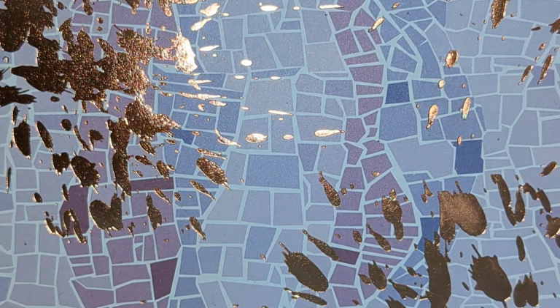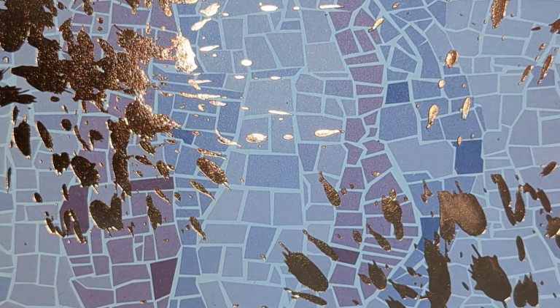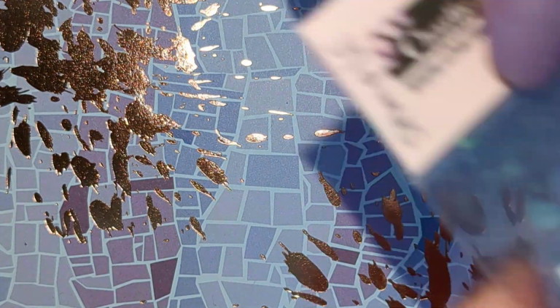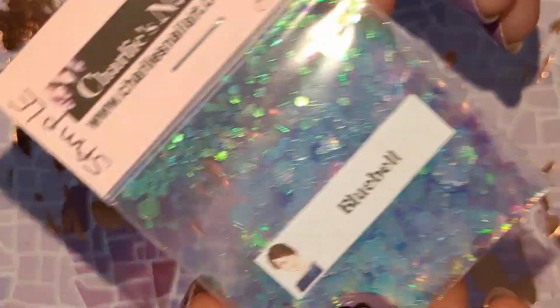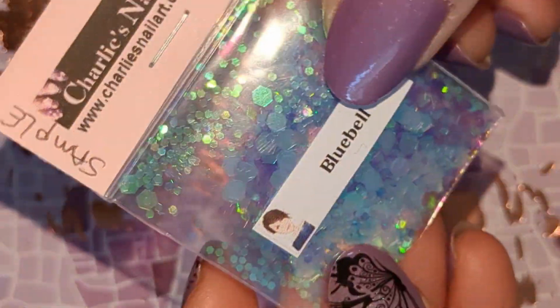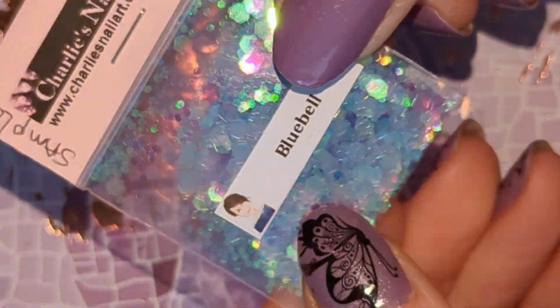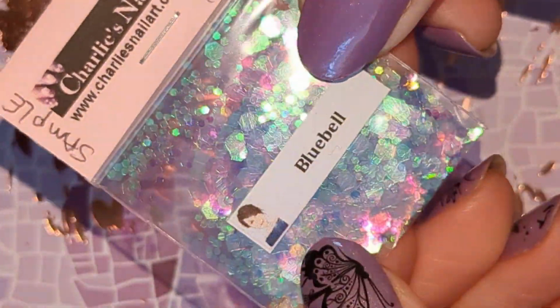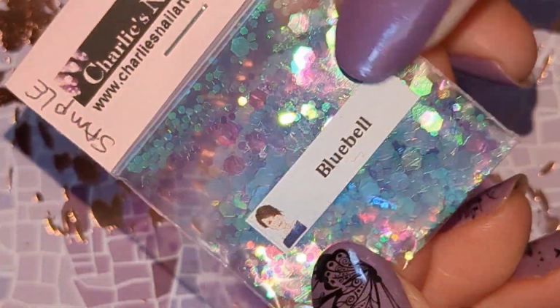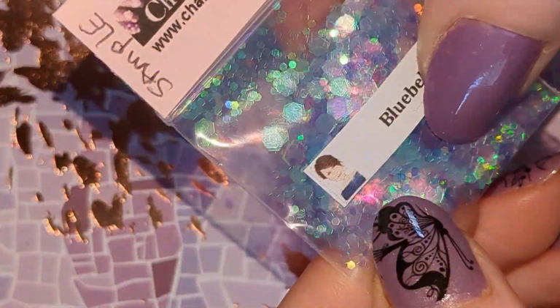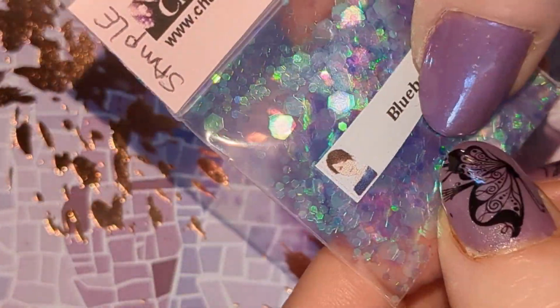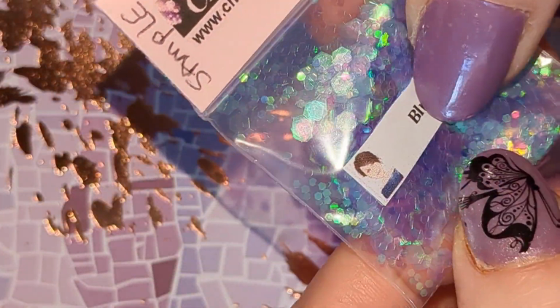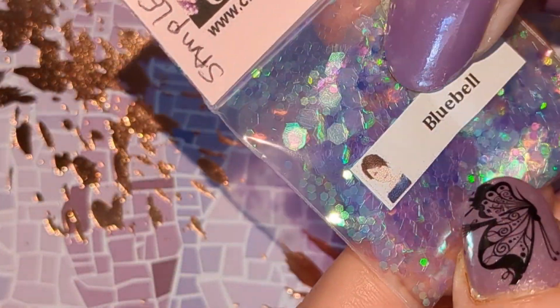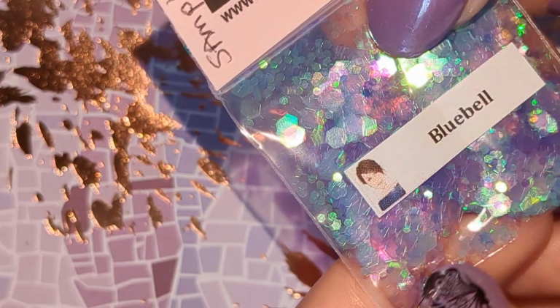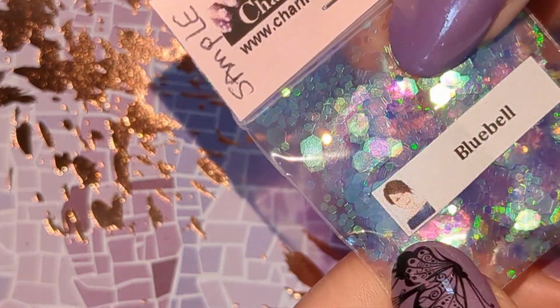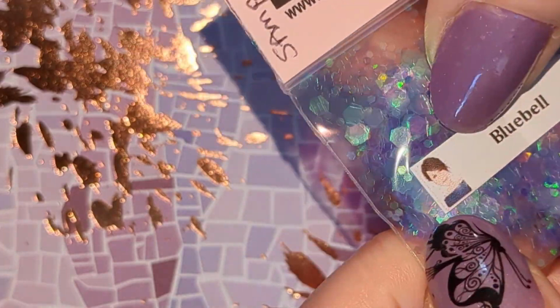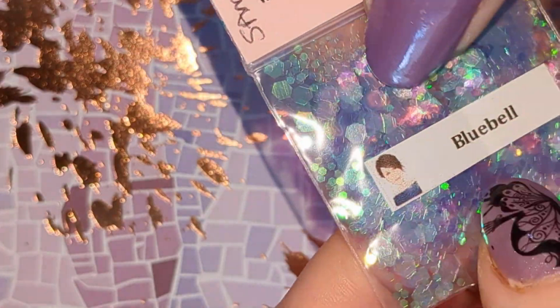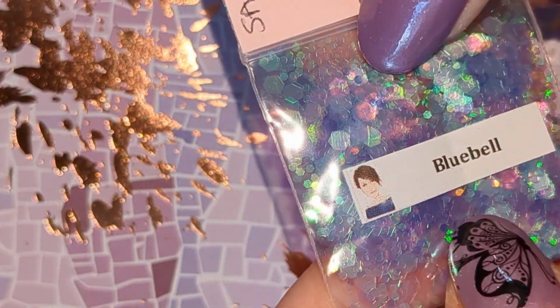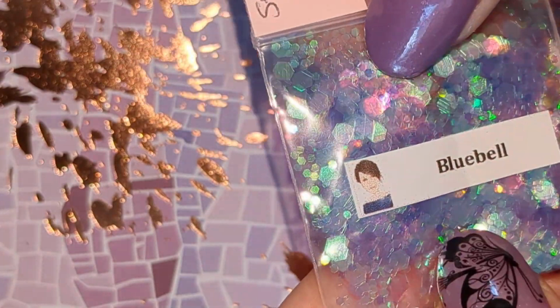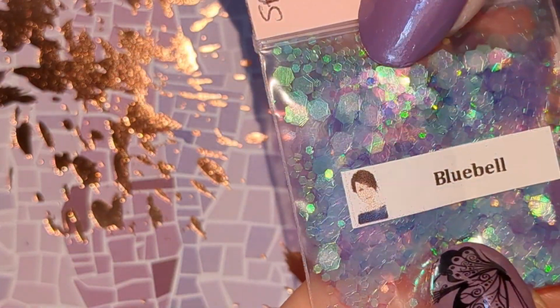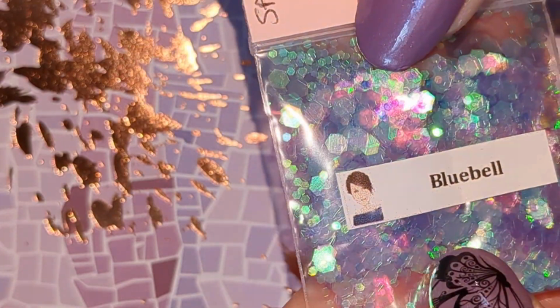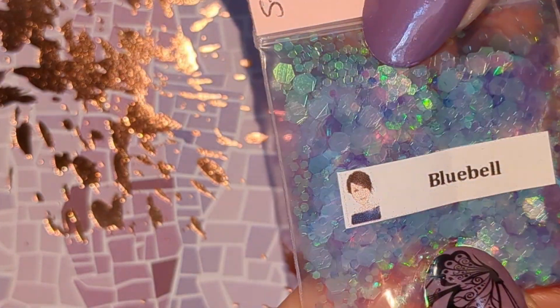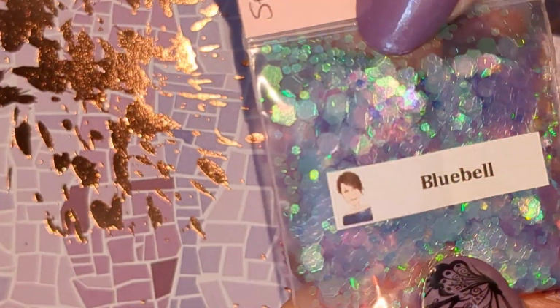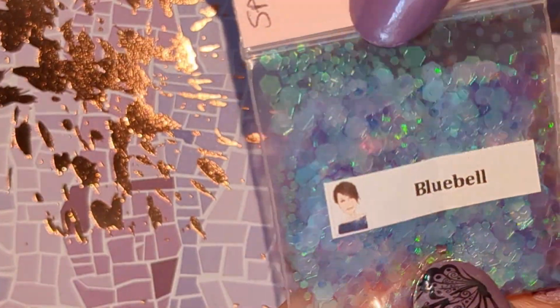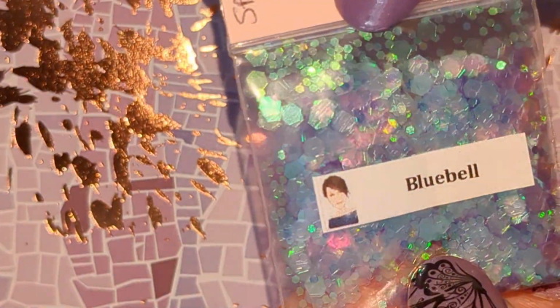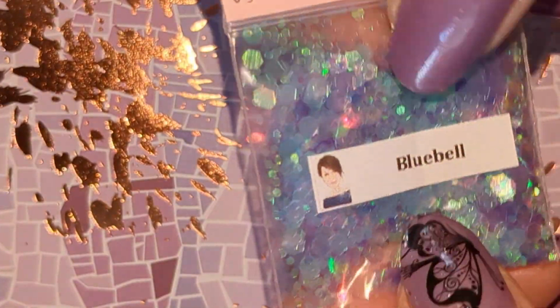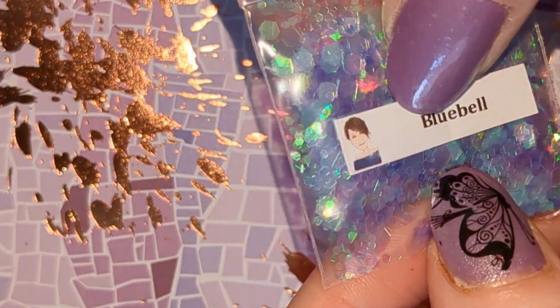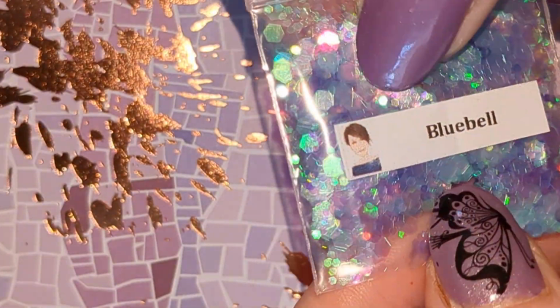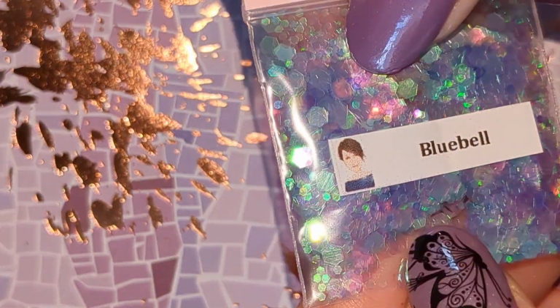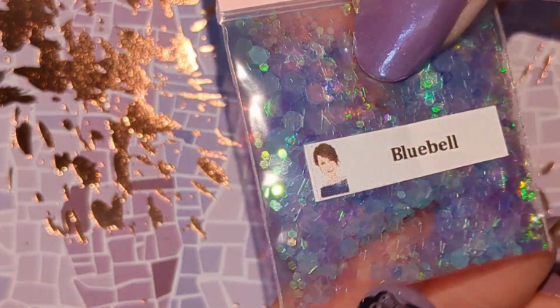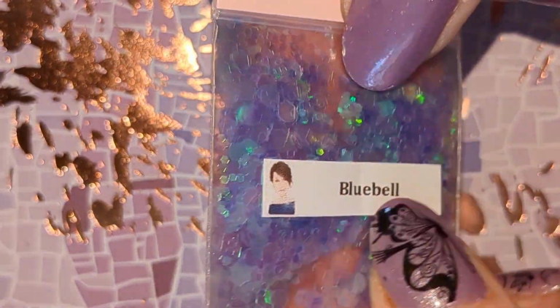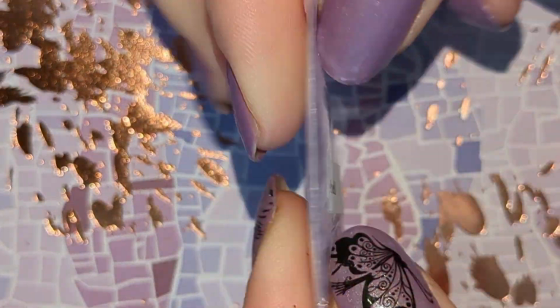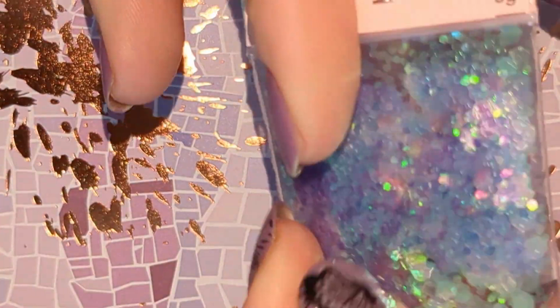And this is Bluebell — blue, purple, green iridescent hex mix.